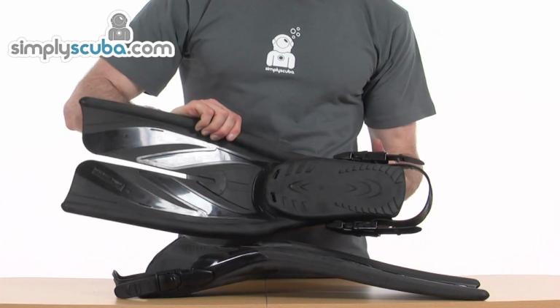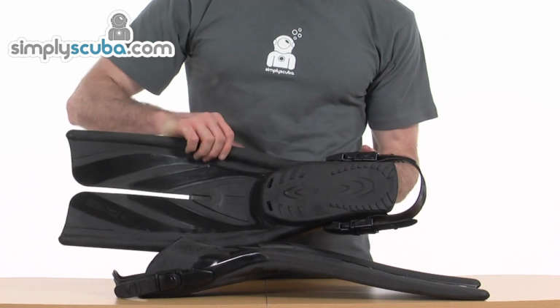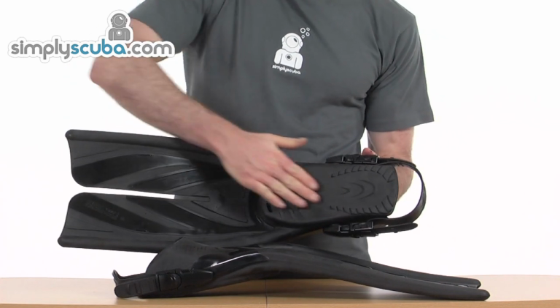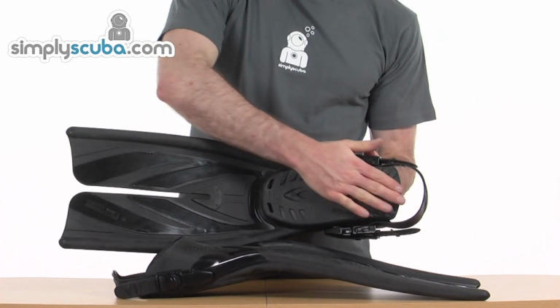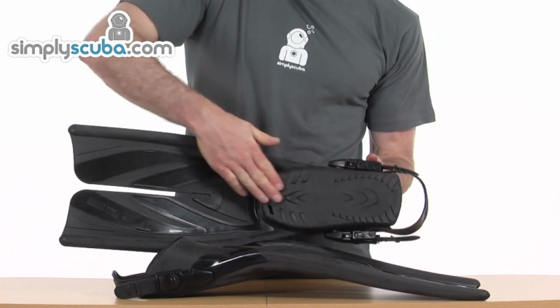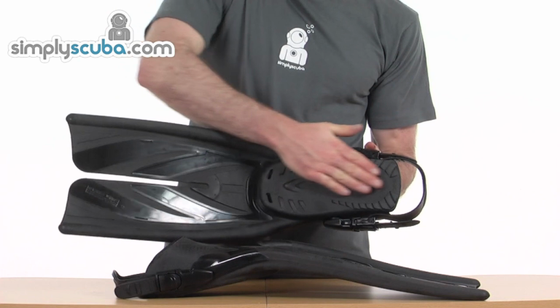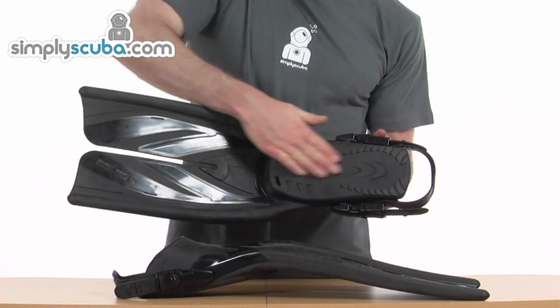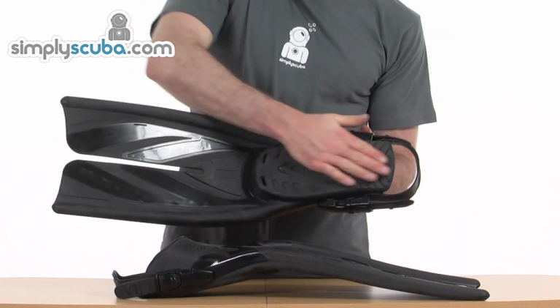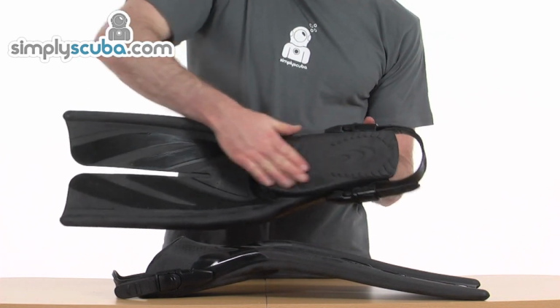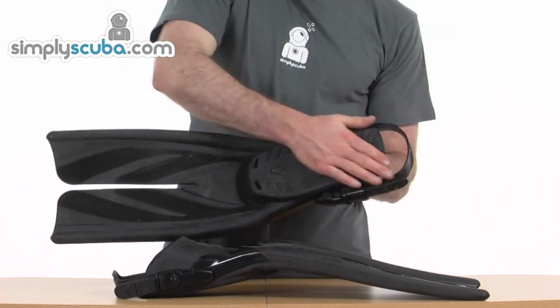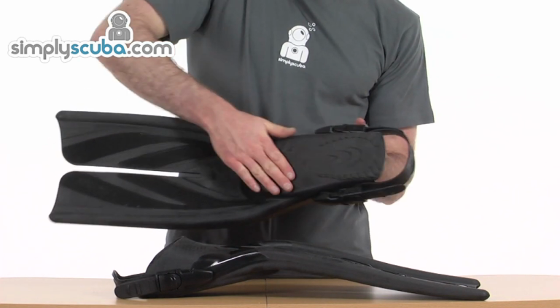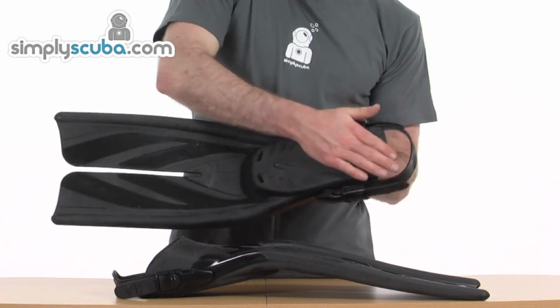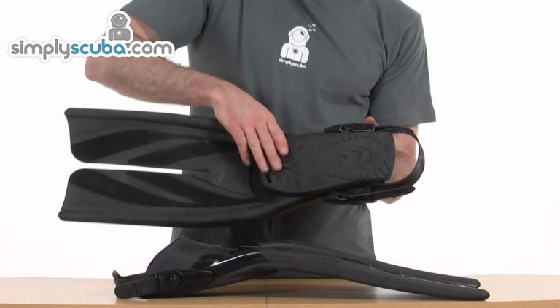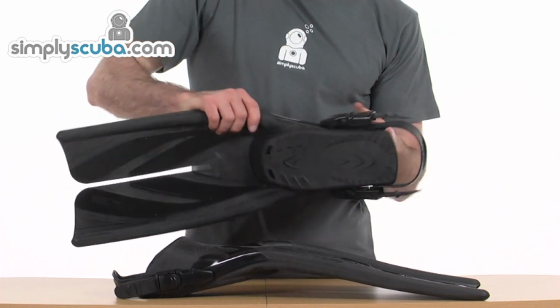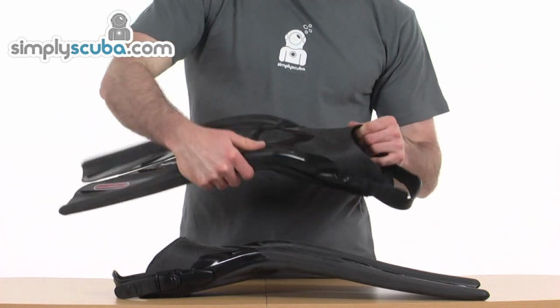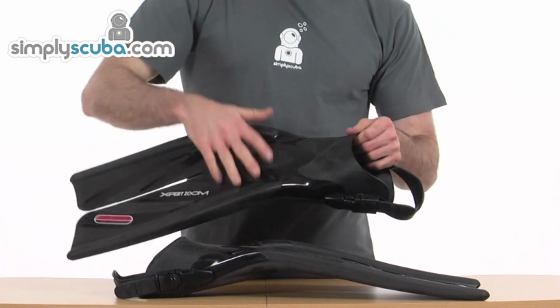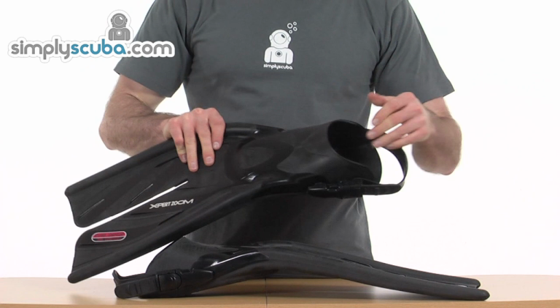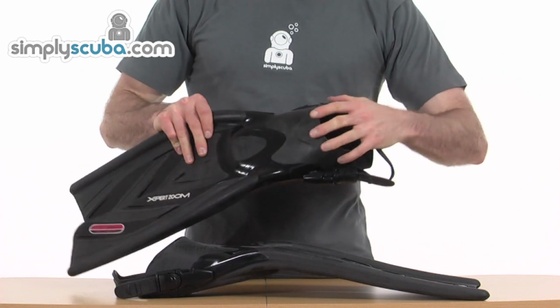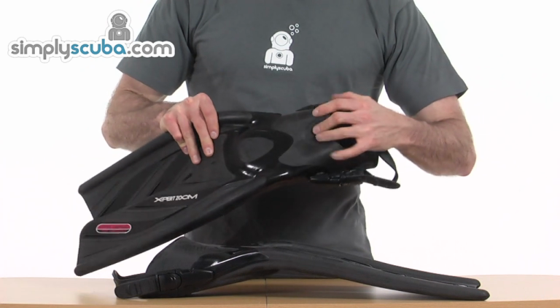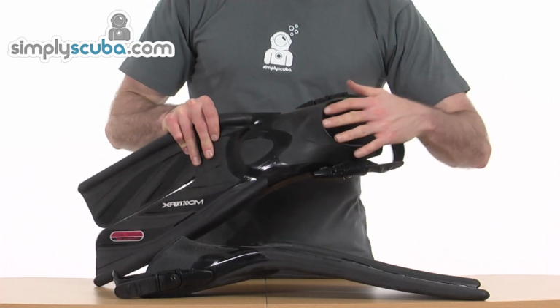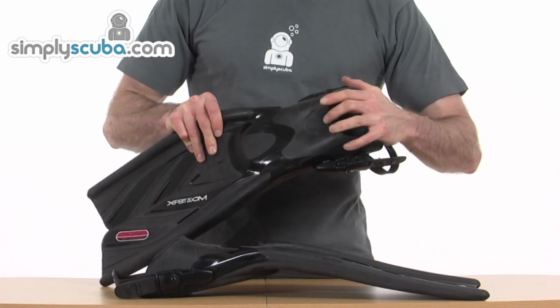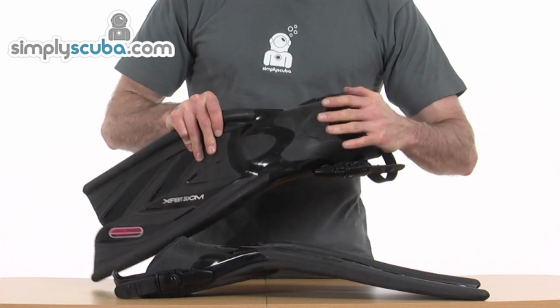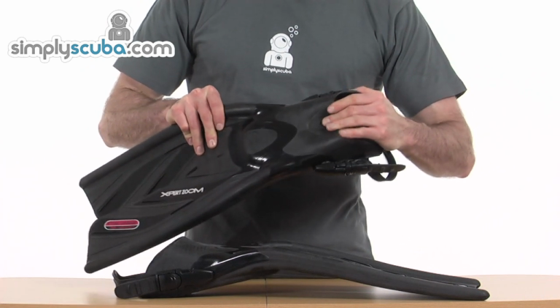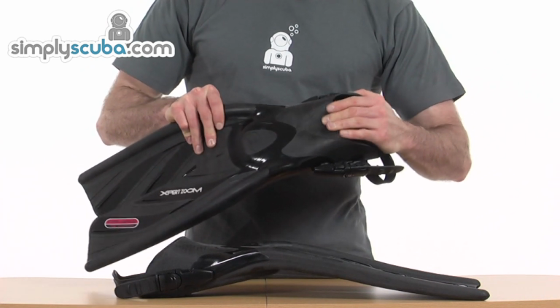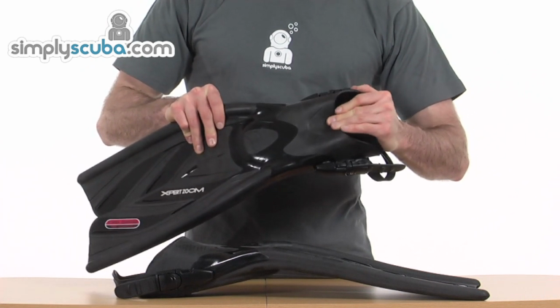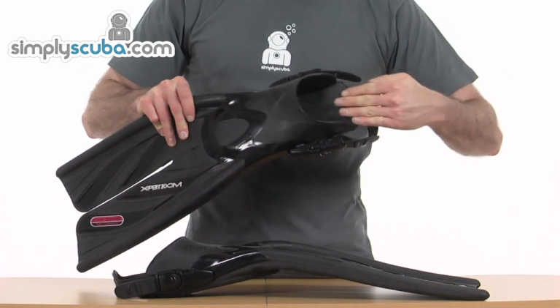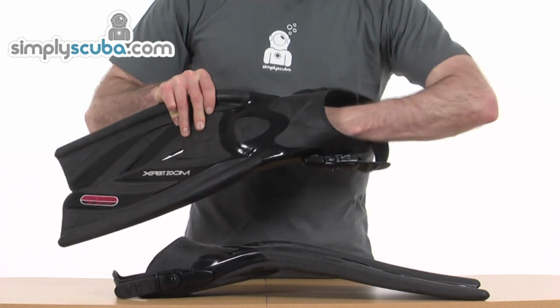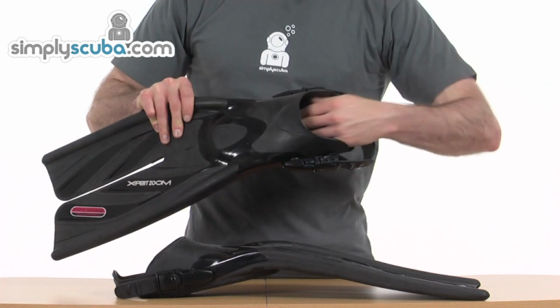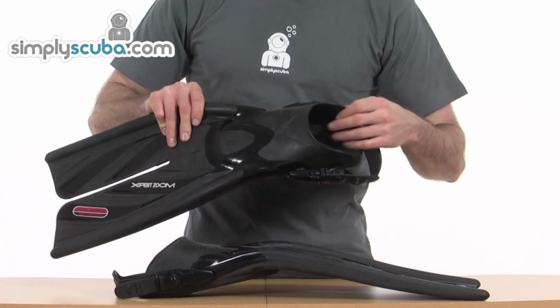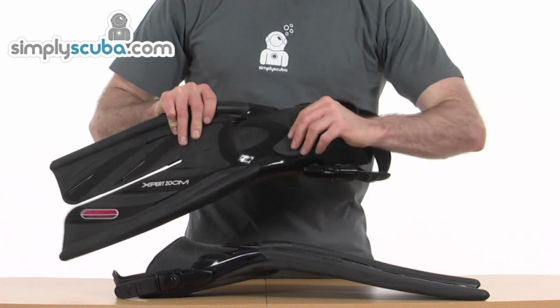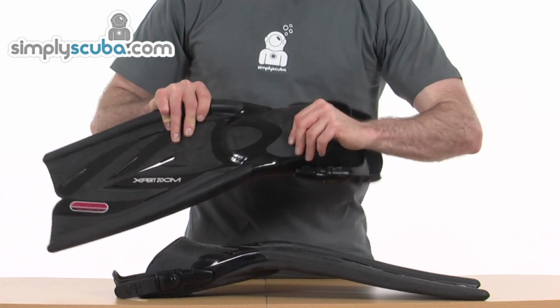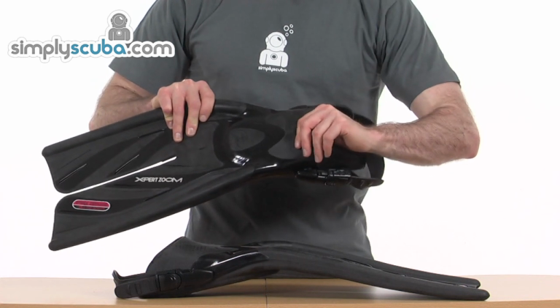Looking at the footwell underneath, you've got nice grip for safety getting in and out of the water. And then the shell on top is quite nice and soft, so you can slide in easily with your feet and get nice comfort.